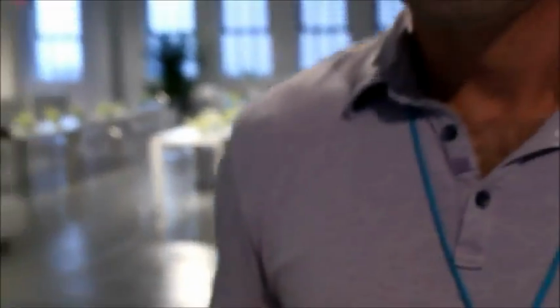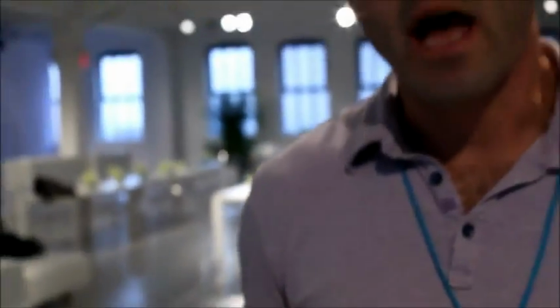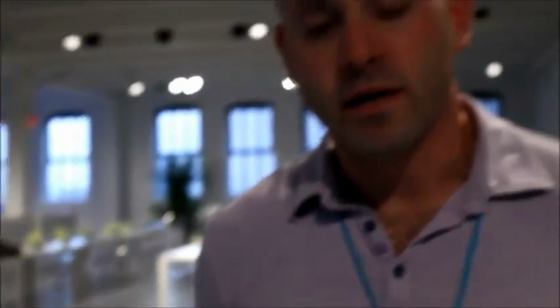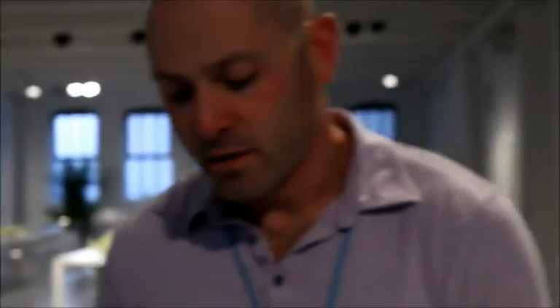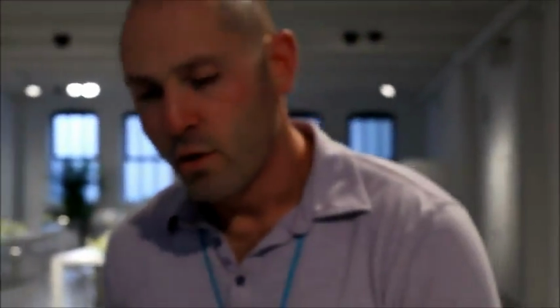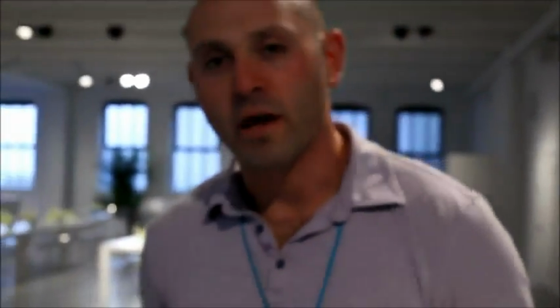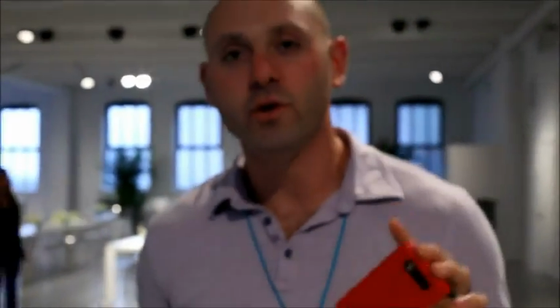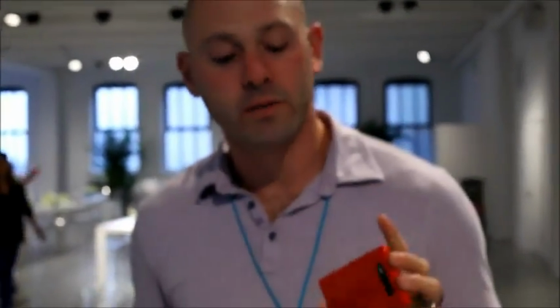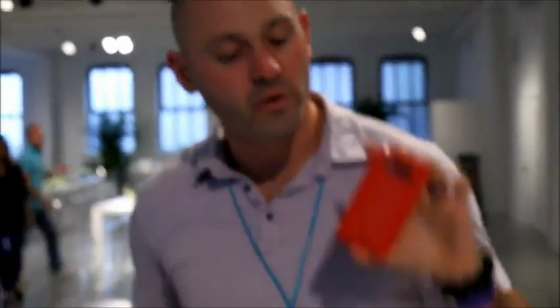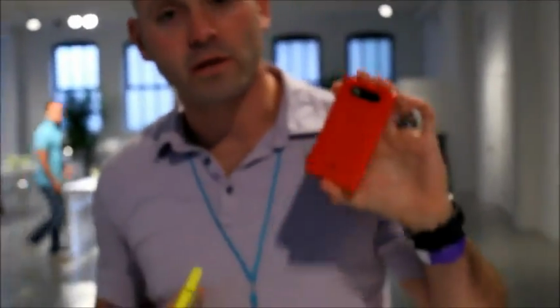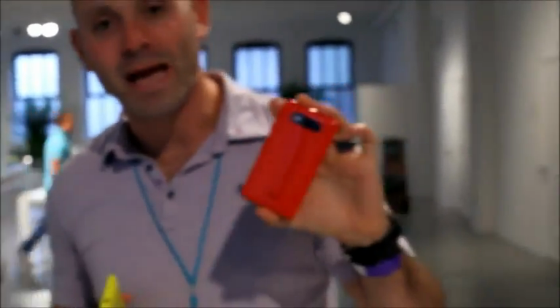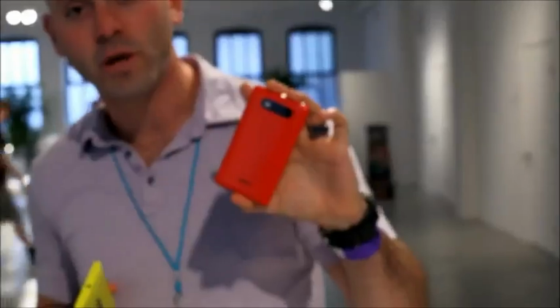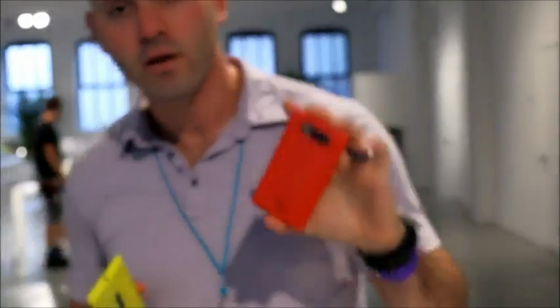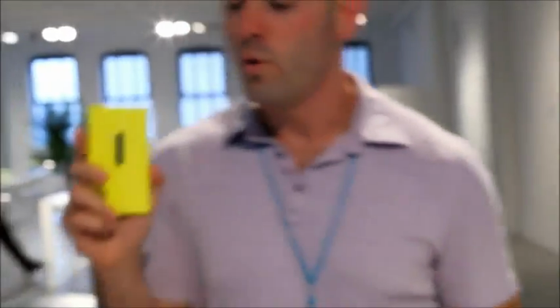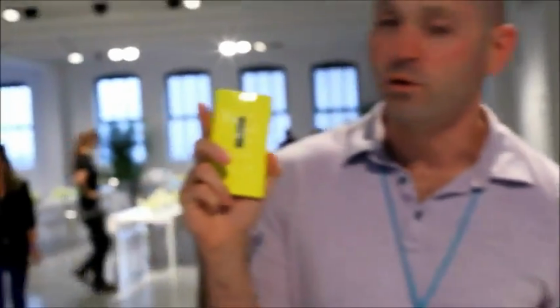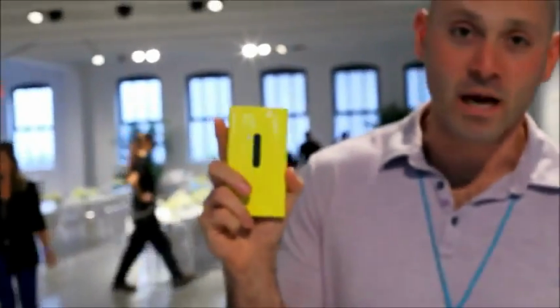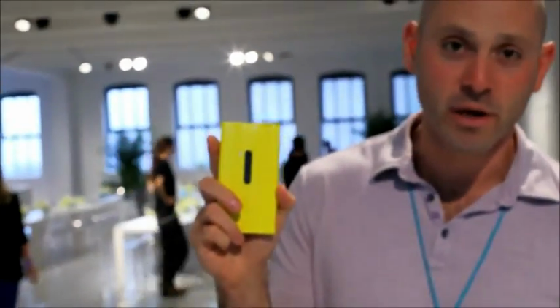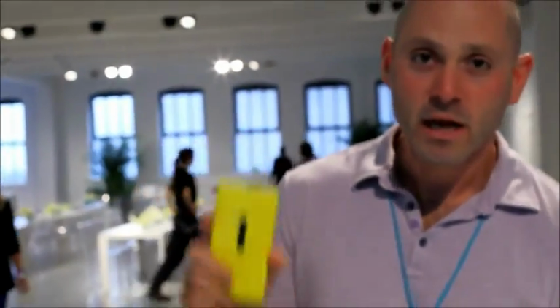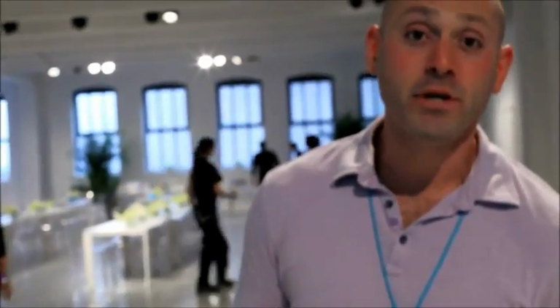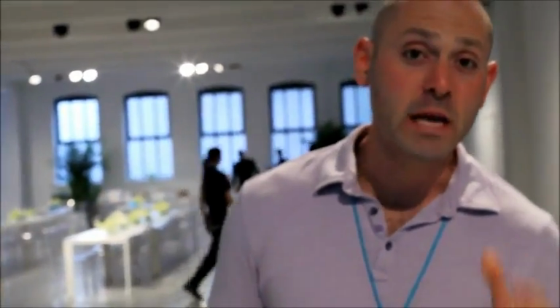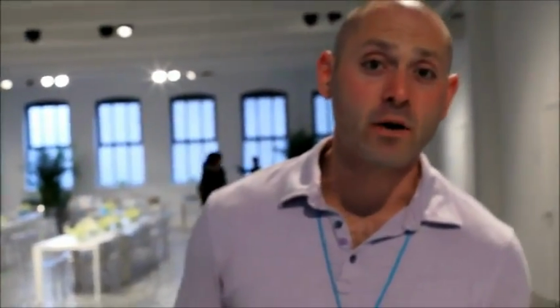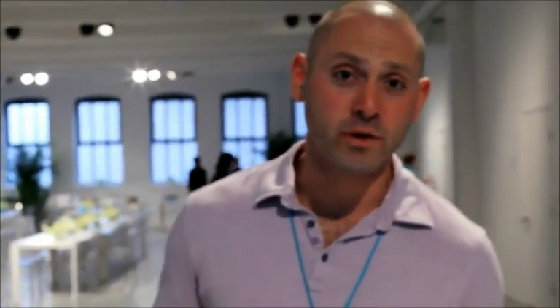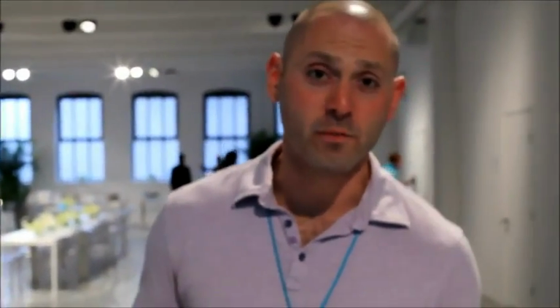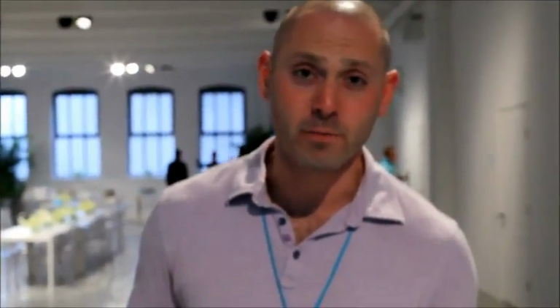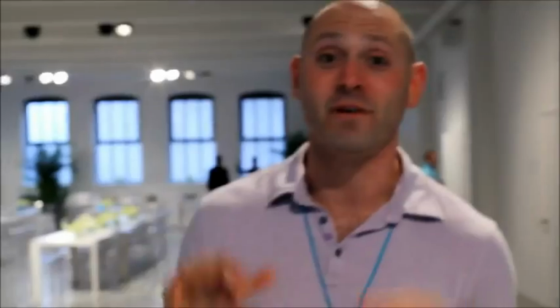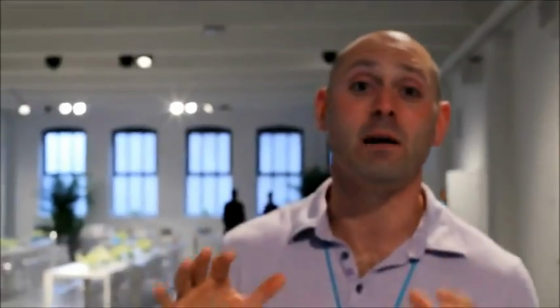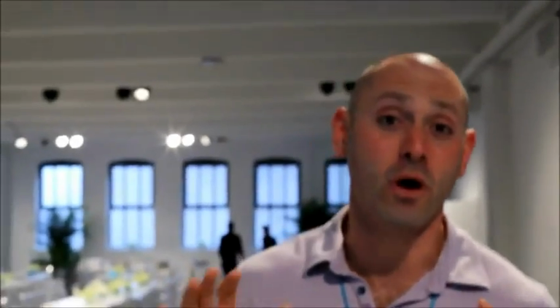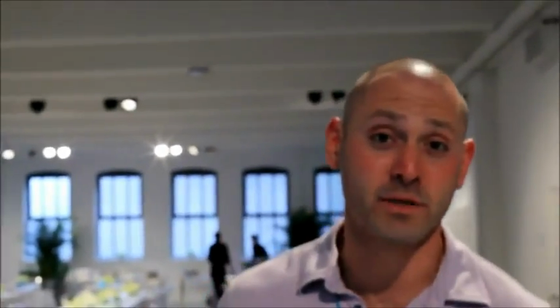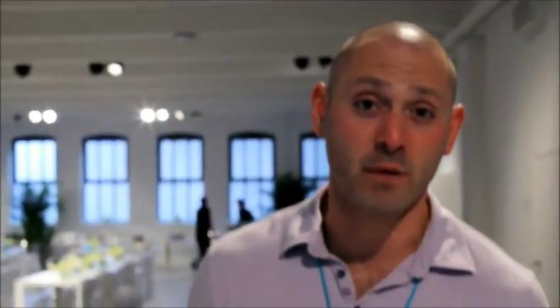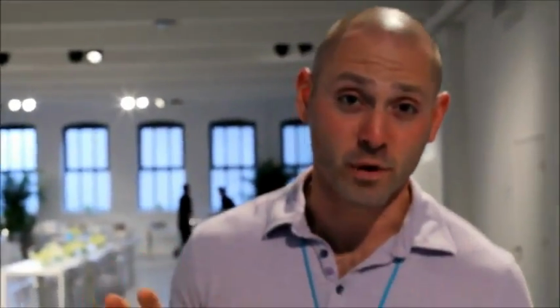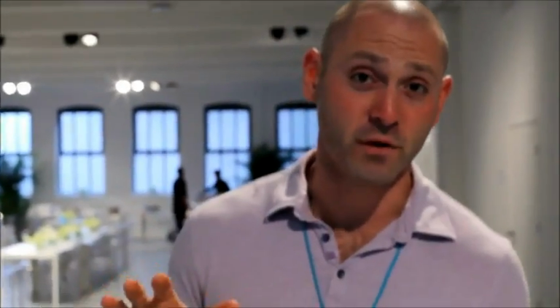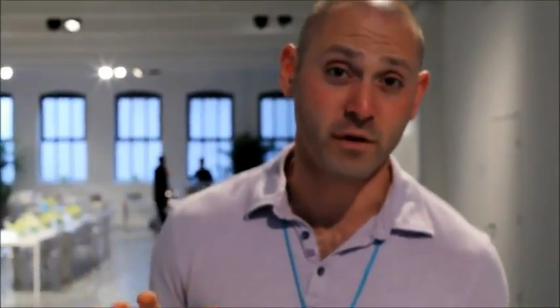So there you have it, guys. We've got two new awesome phones — the Lumia 820 and the Lumia 920. Be sure to keep an eye on the Windows Phone blog because we have a lot more awesome stuff coming for Windows Phone 8 in the future.